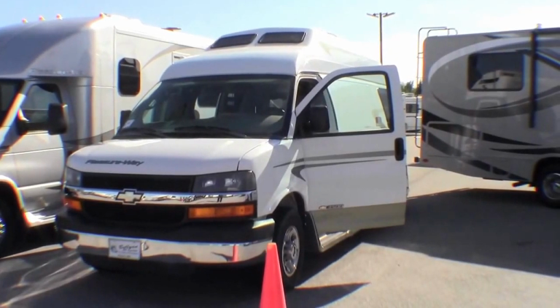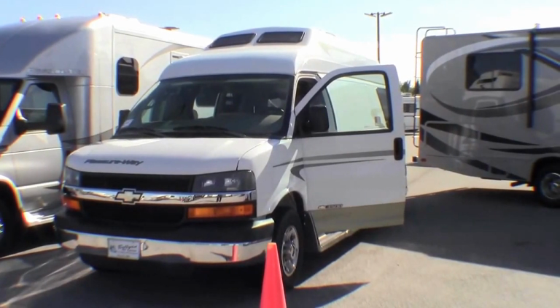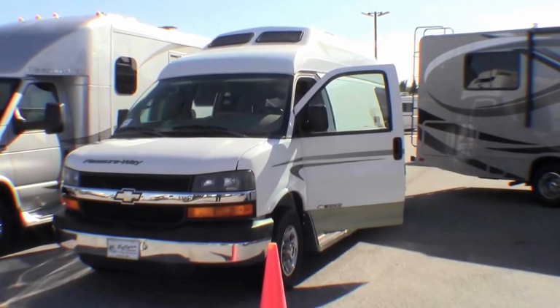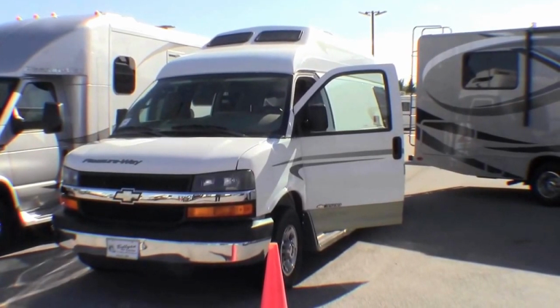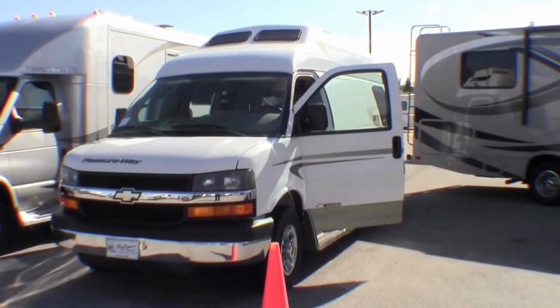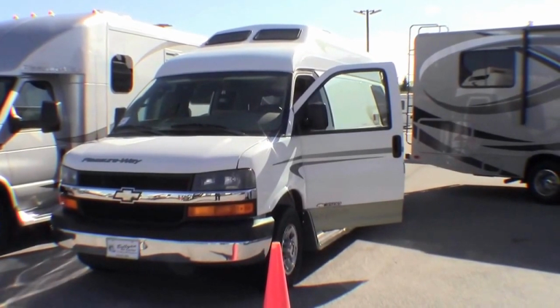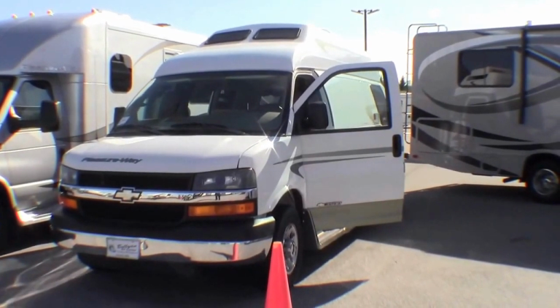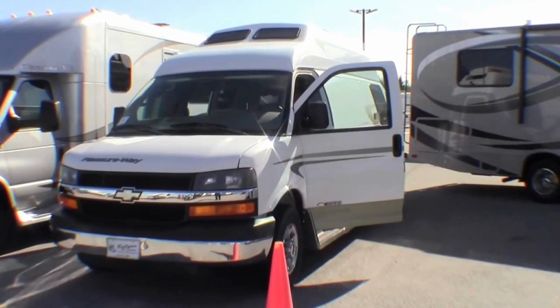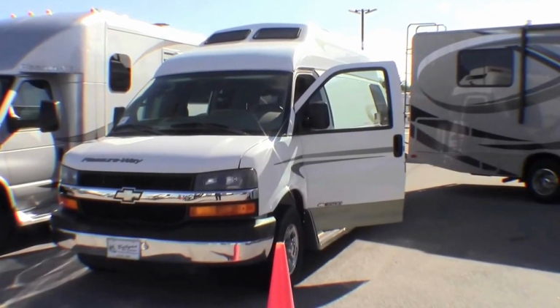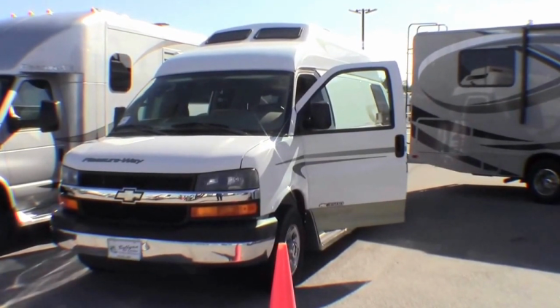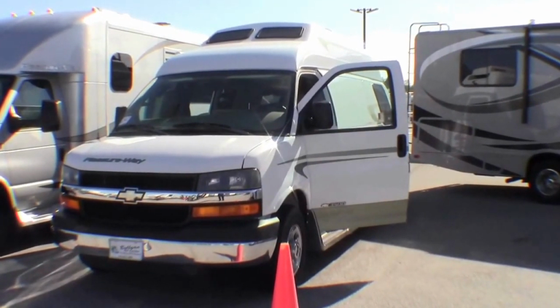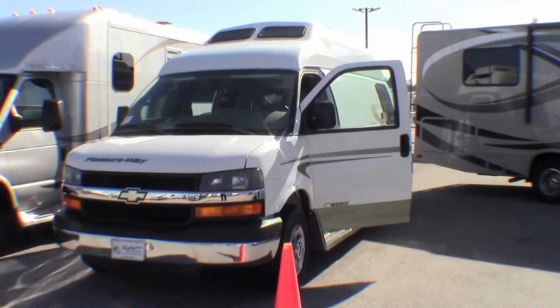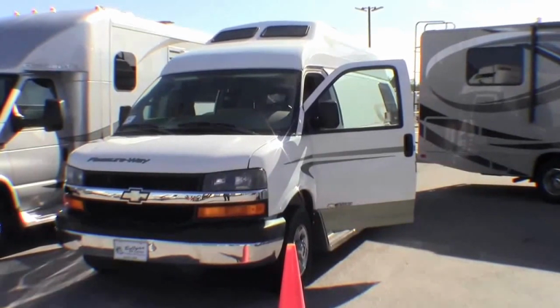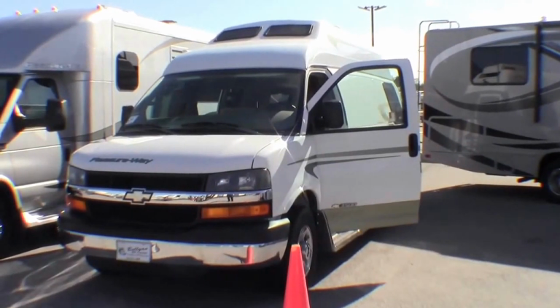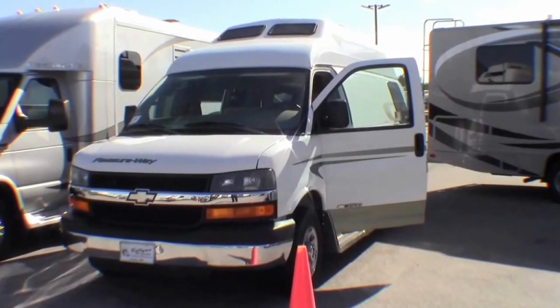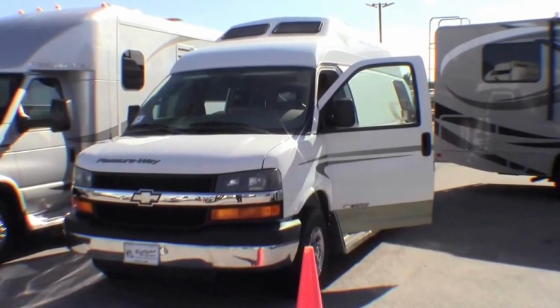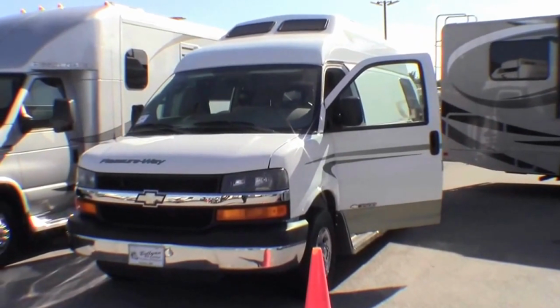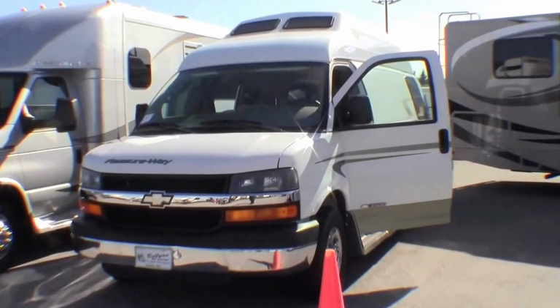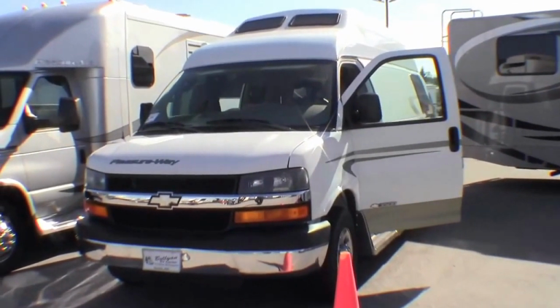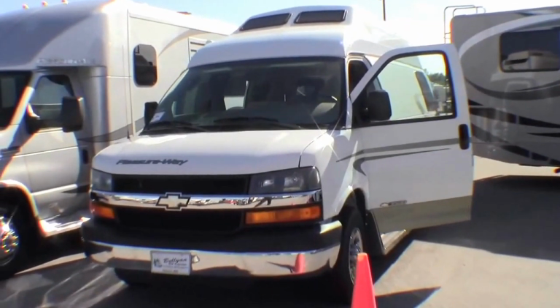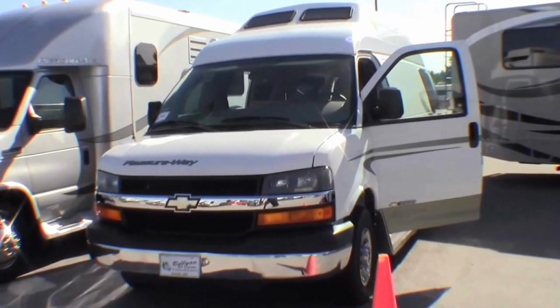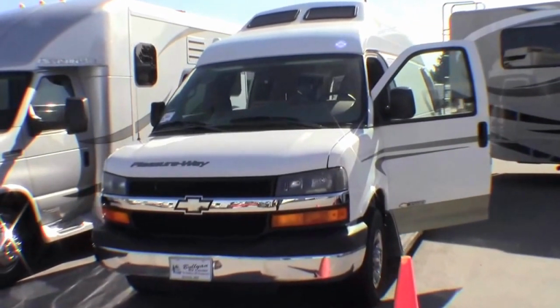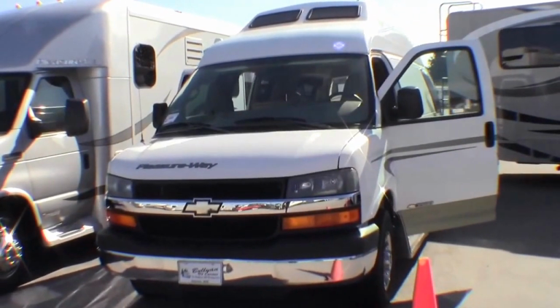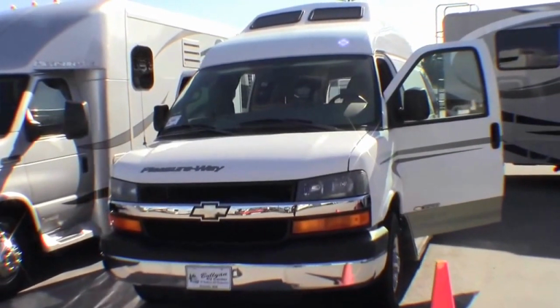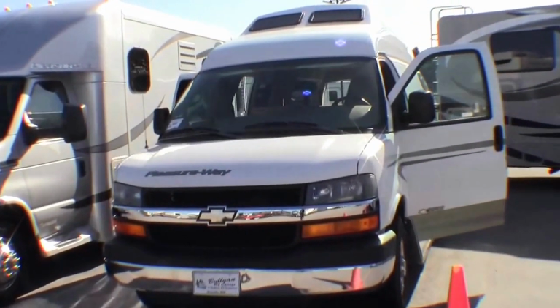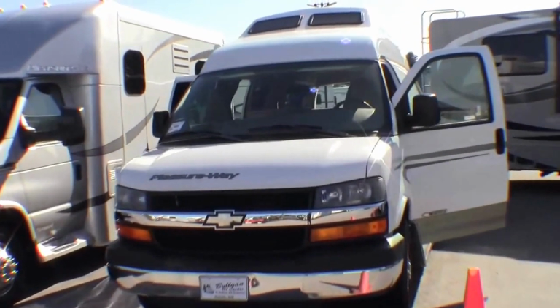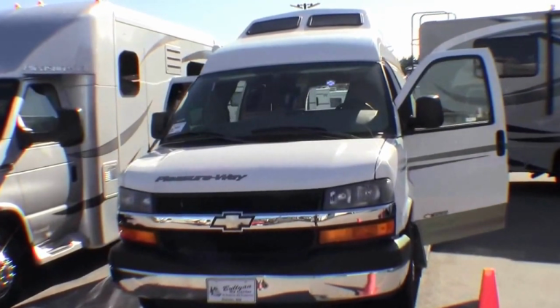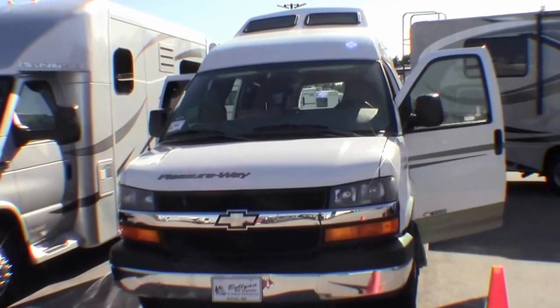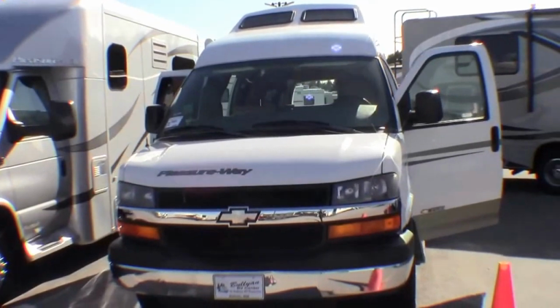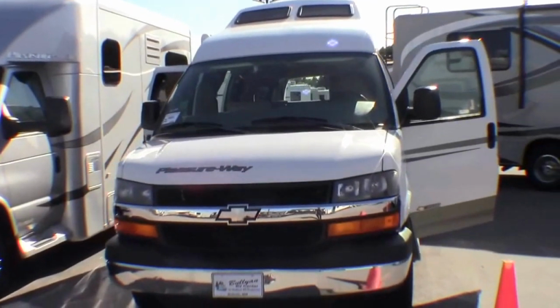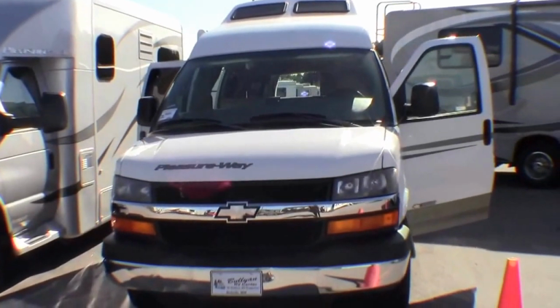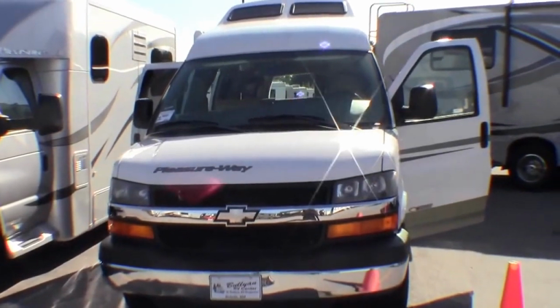Hello, my name is Andy Johnson. I'm at Bullion RV in beautiful Duluth, Minnesota. Today I'd like to take a little bit of time and show you our used 2006. This is a Lexor TS.